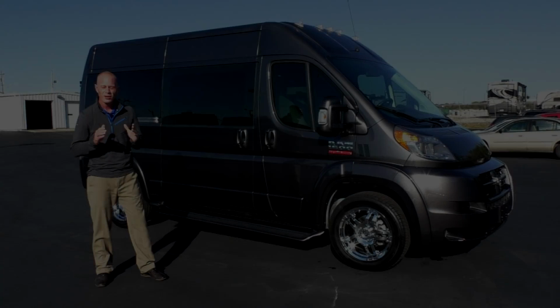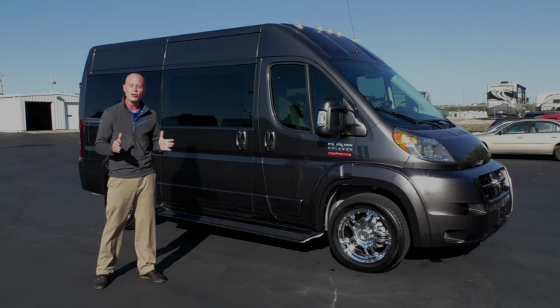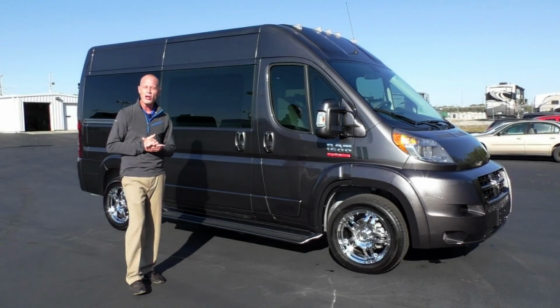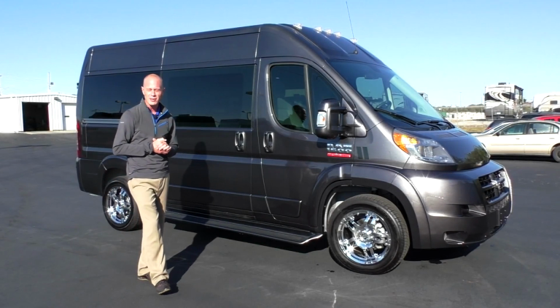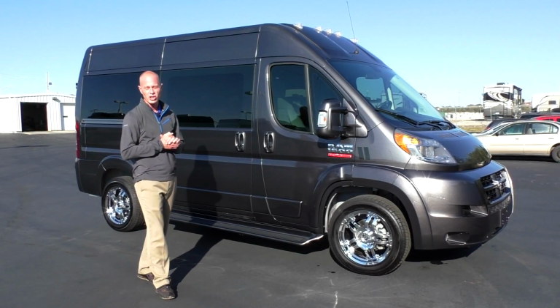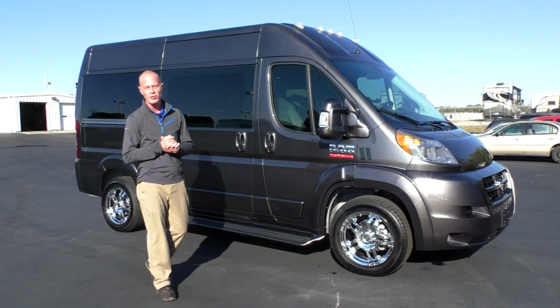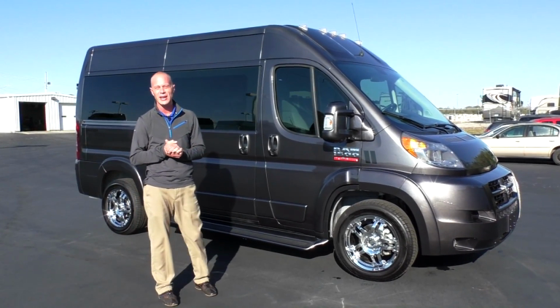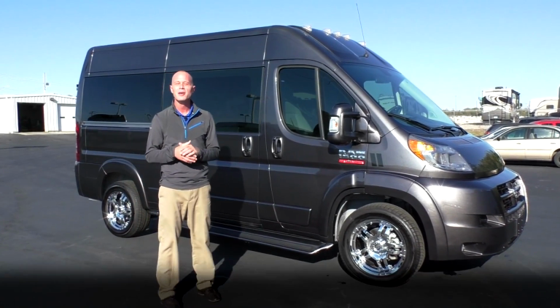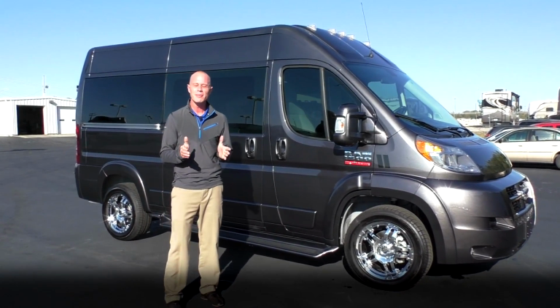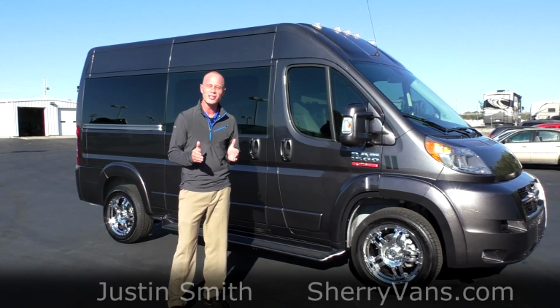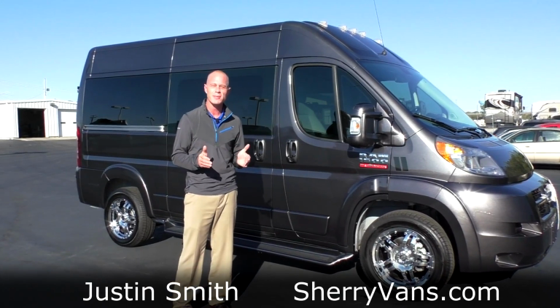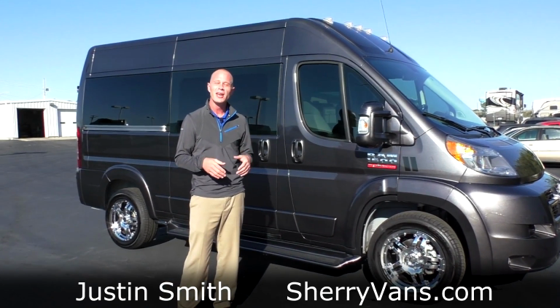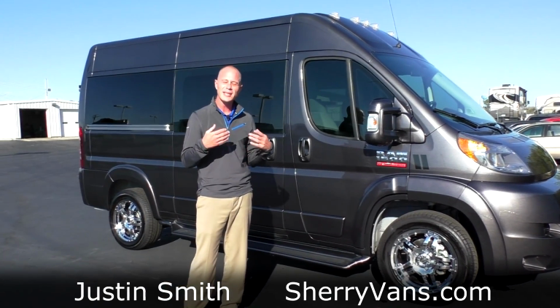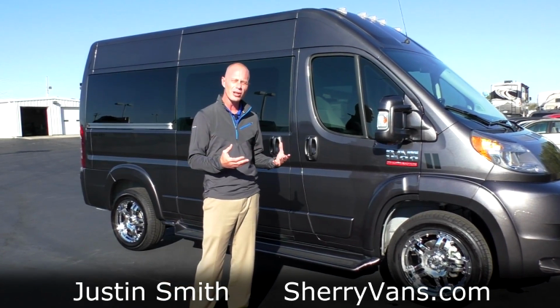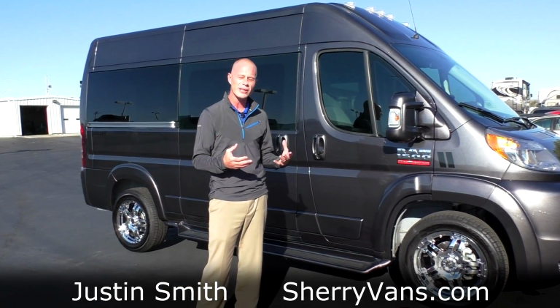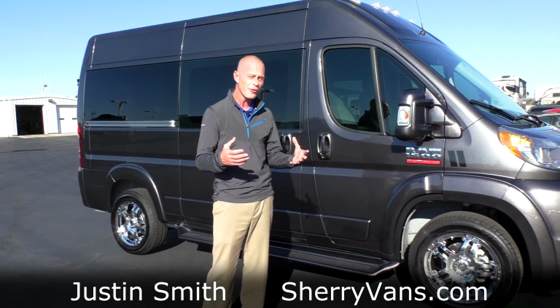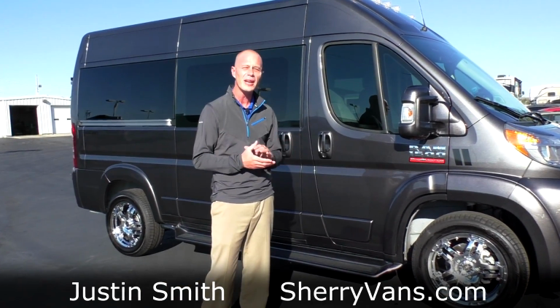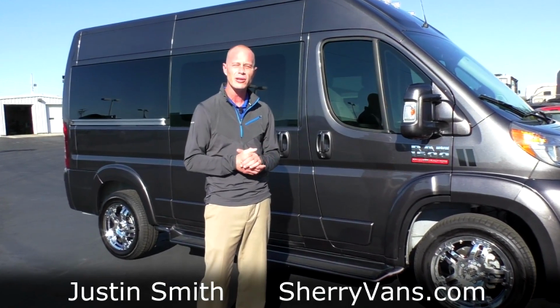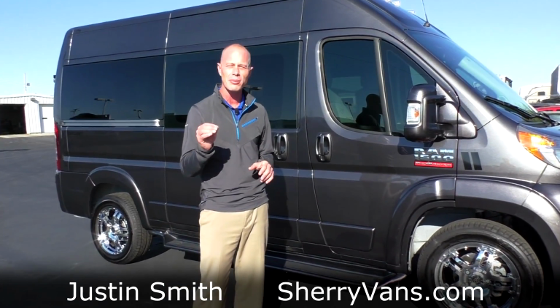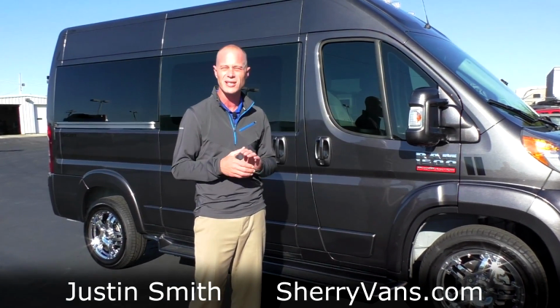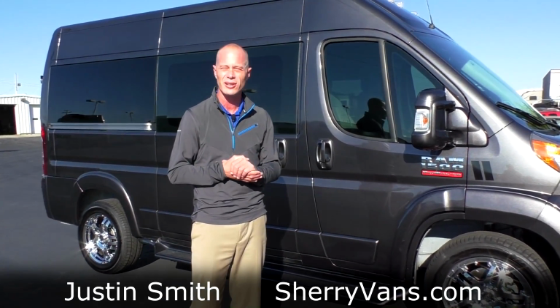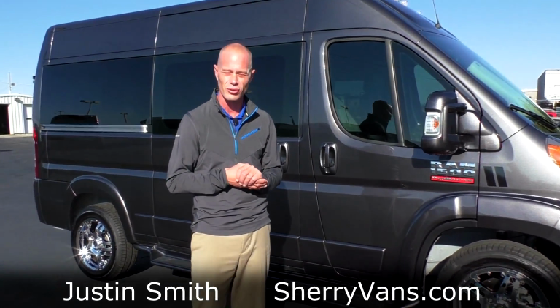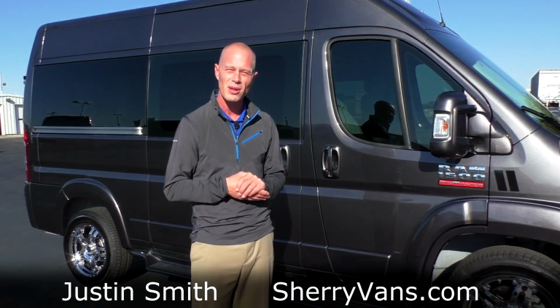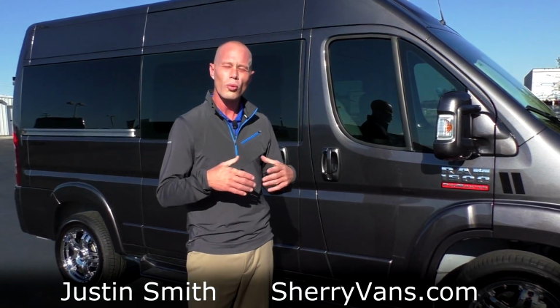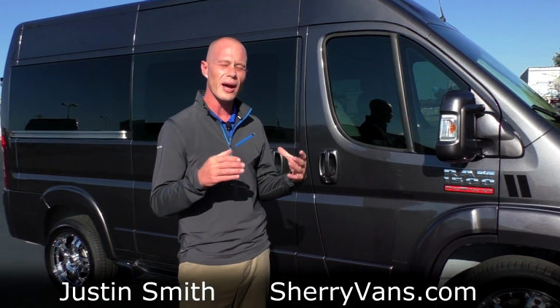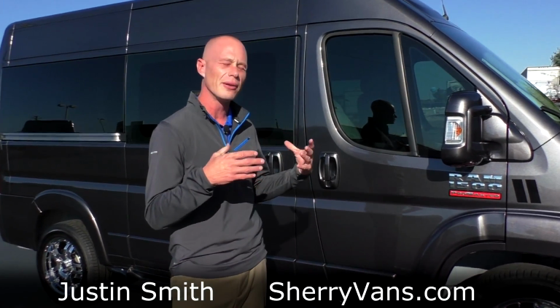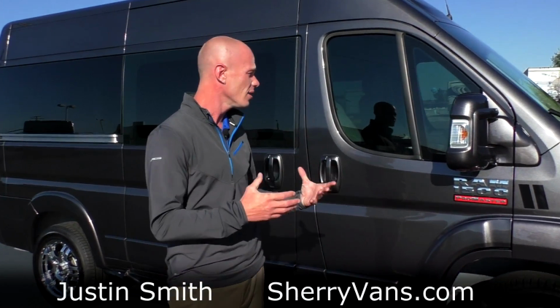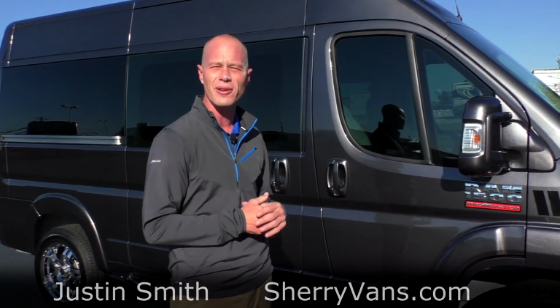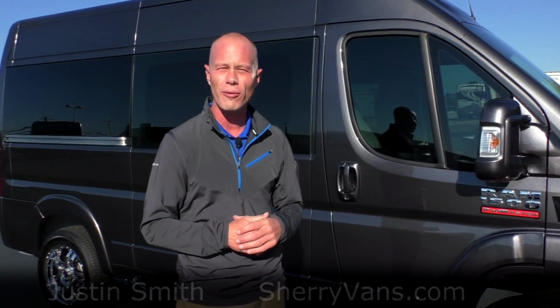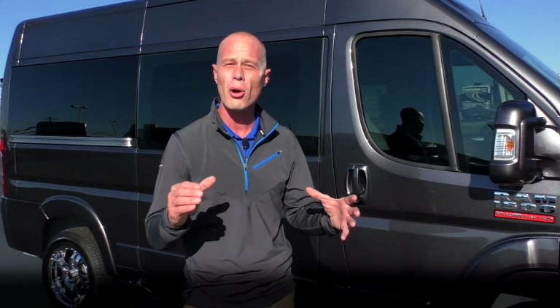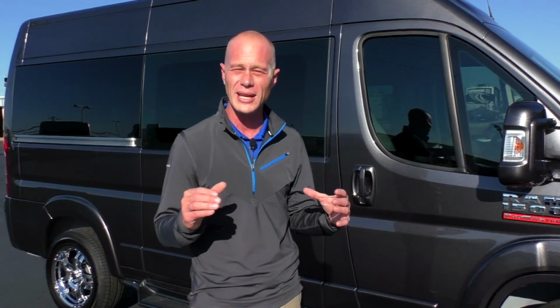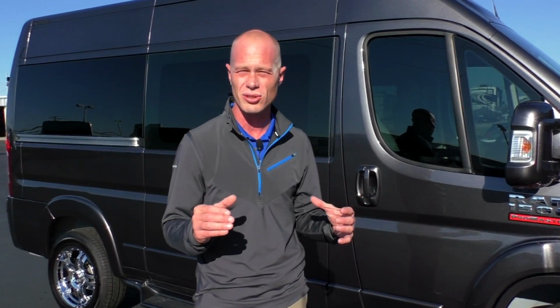Good afternoon and welcome back to Paul Sherry Conversion Vans. My name is Justin Smith and today we're going to do a different video than you're probably used to seeing here at the dealership. We're going to tailor this video for the mobility customer.